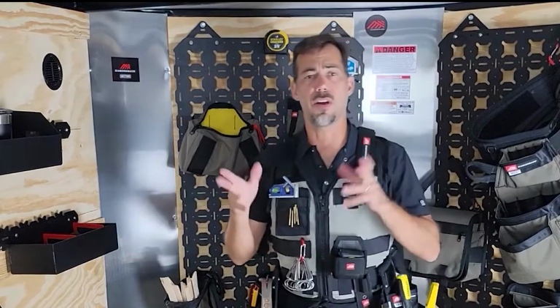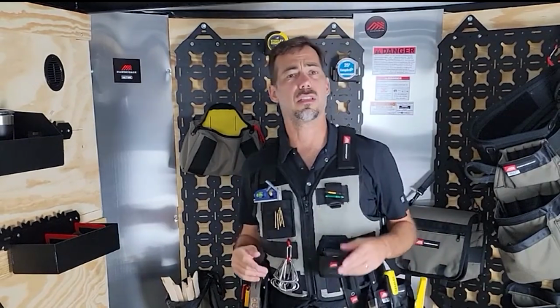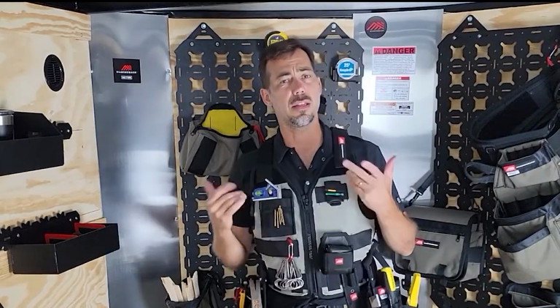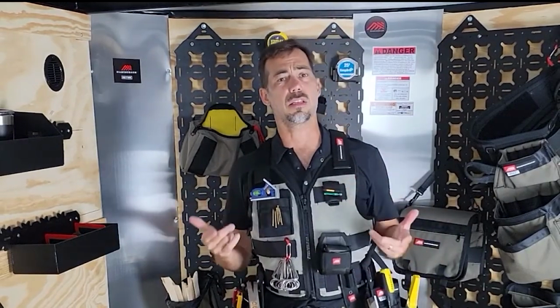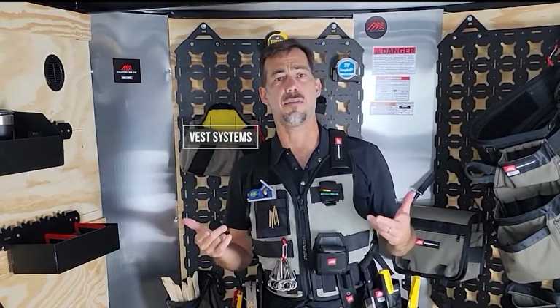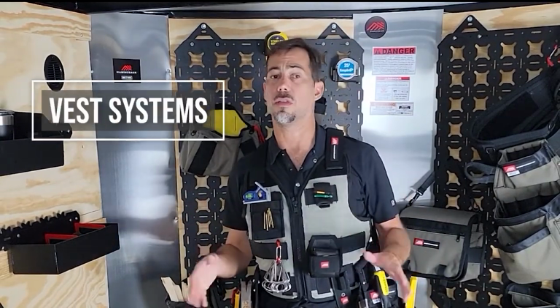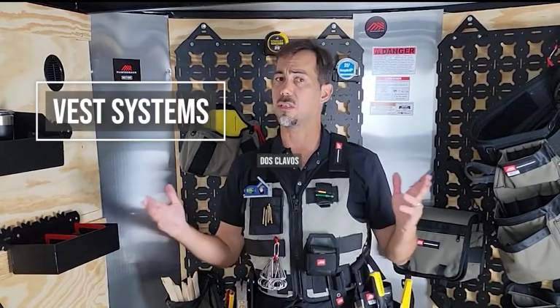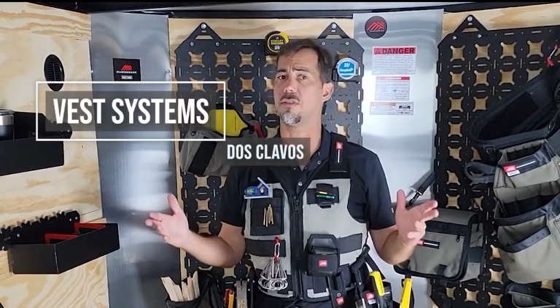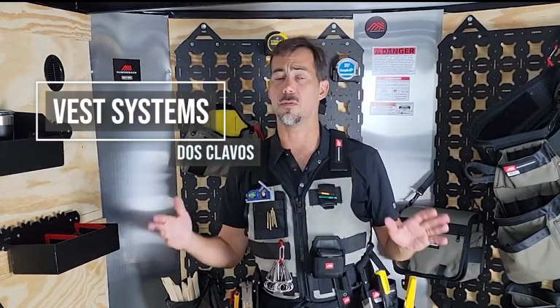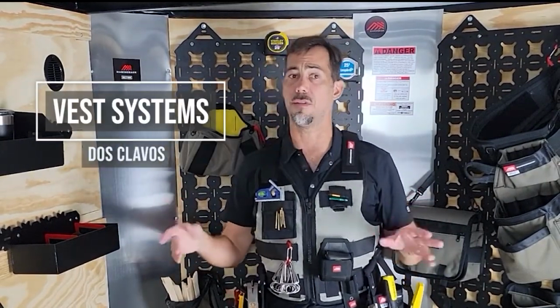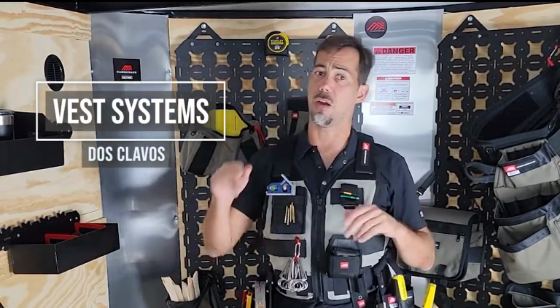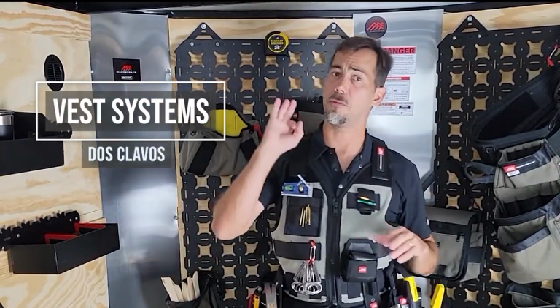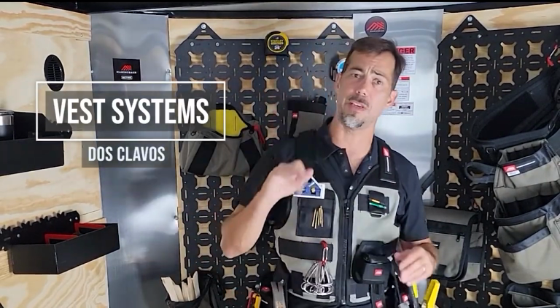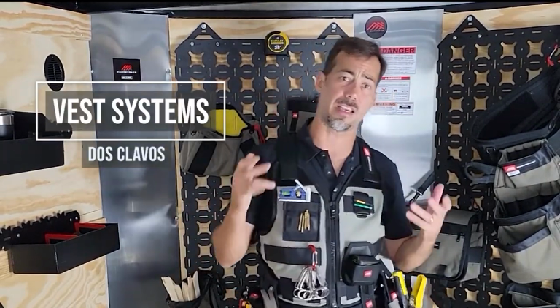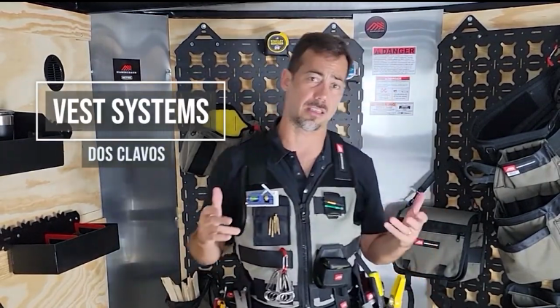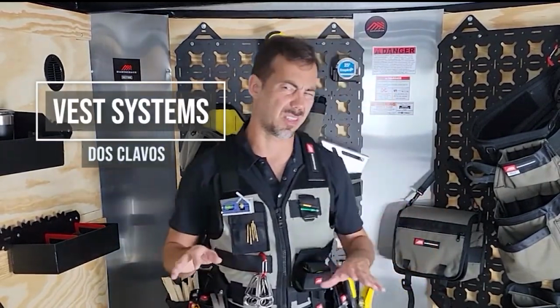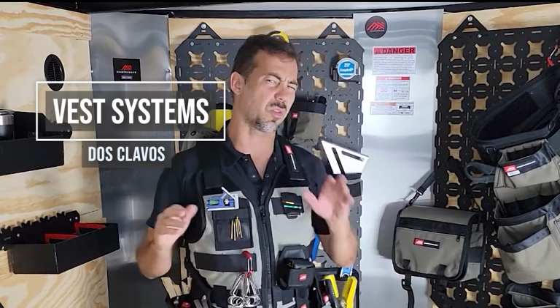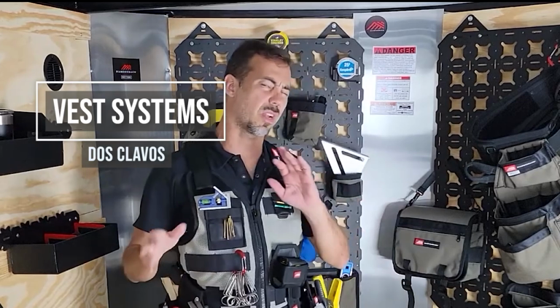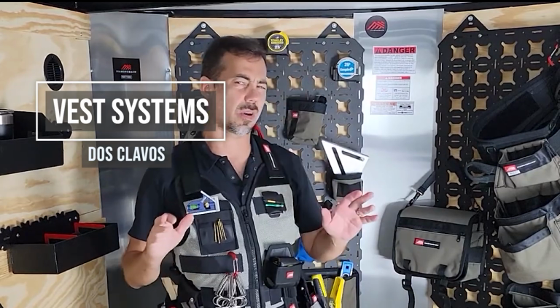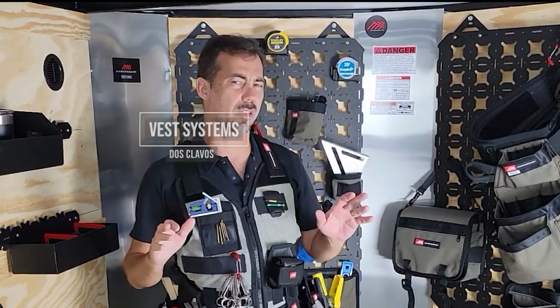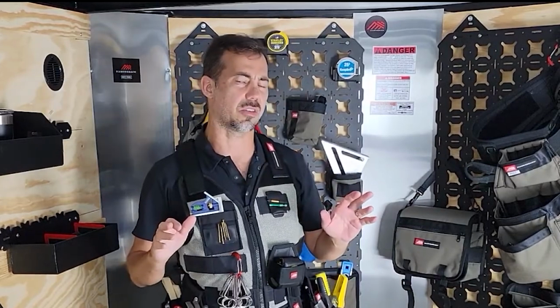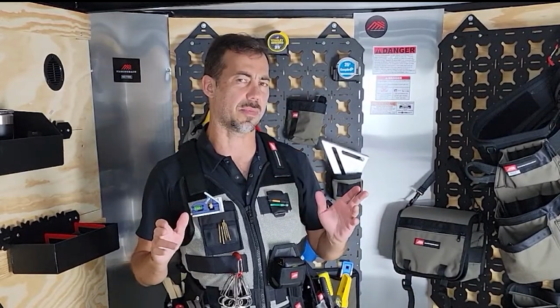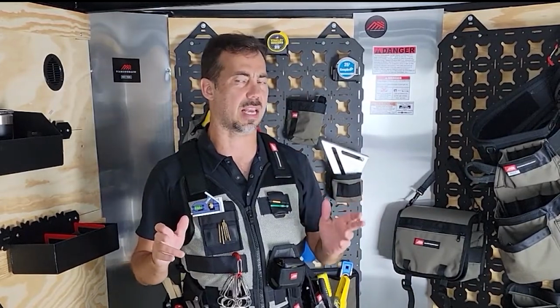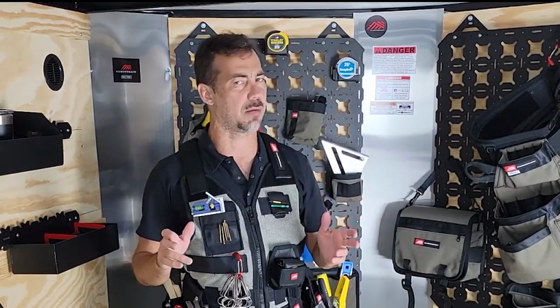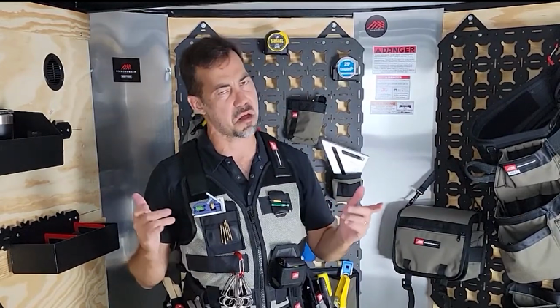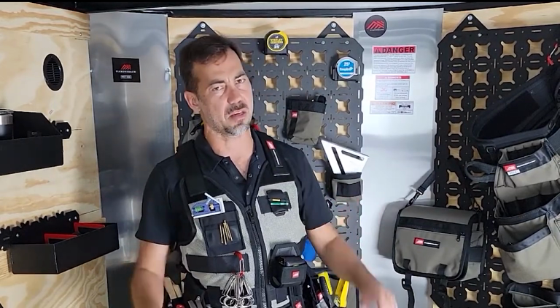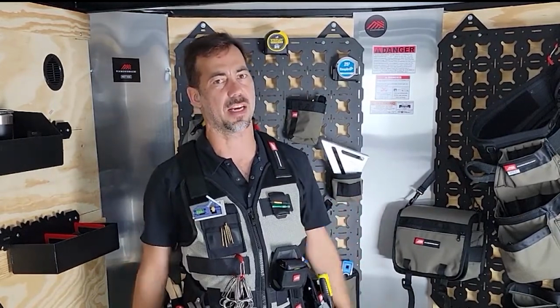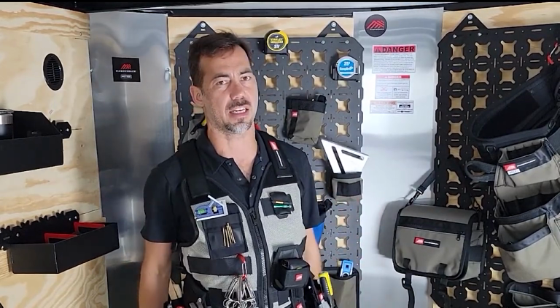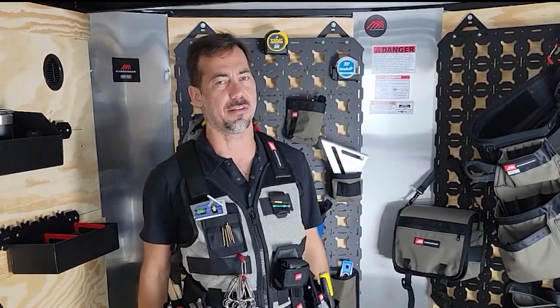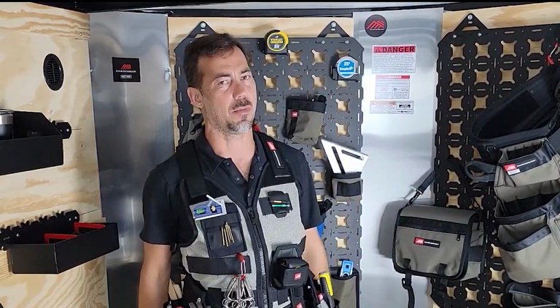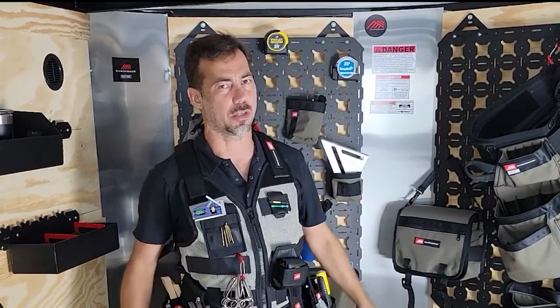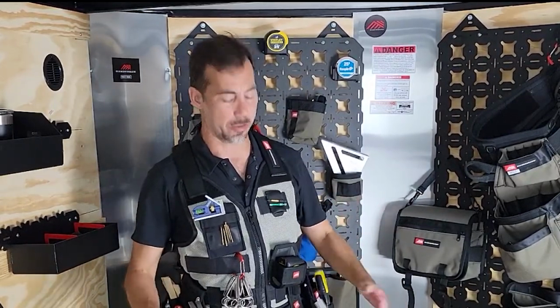Hey folks, let's talk about the Dos Clavos. The Dos Clavos is one of our three vest systems. This one's really more geared towards the trim guys, but I think you'll find a lot to love no matter what you do.